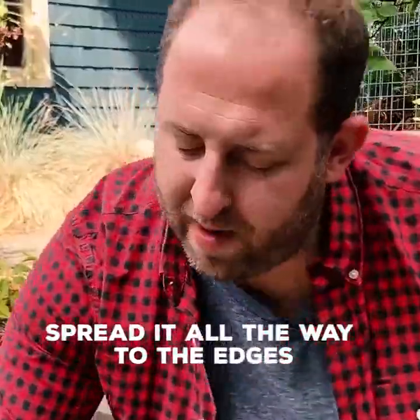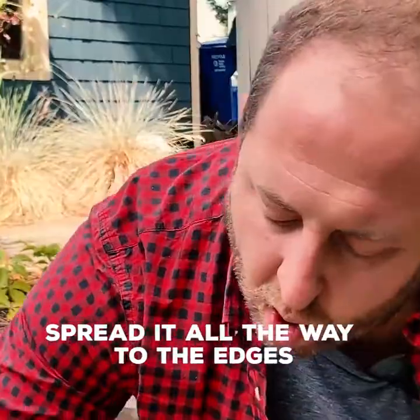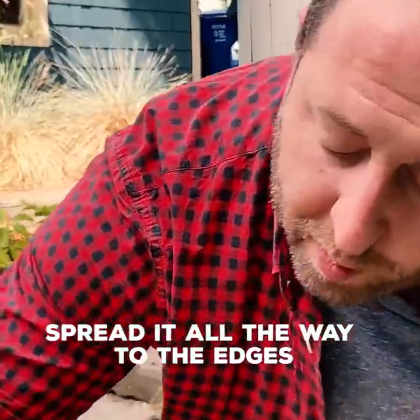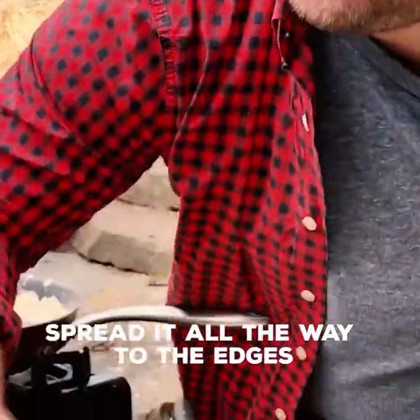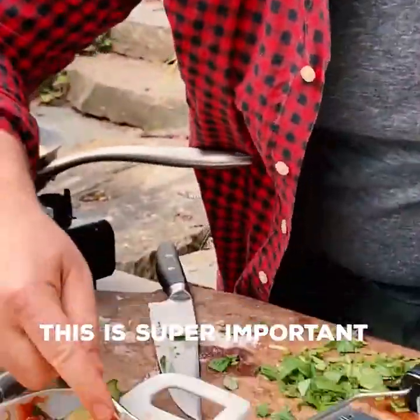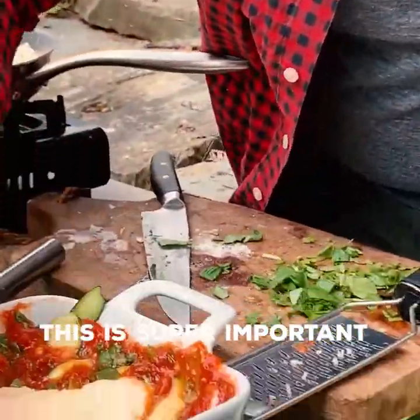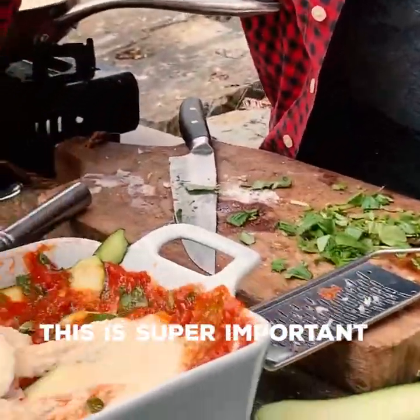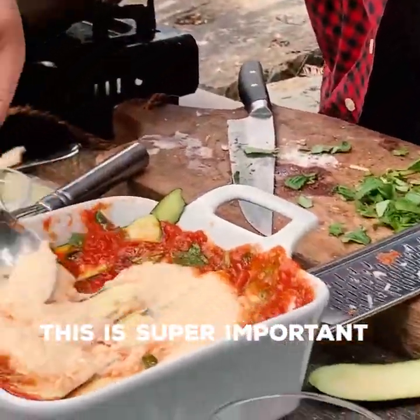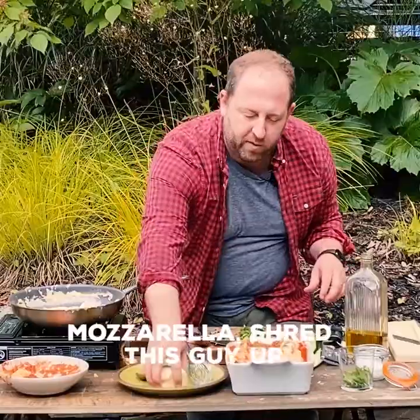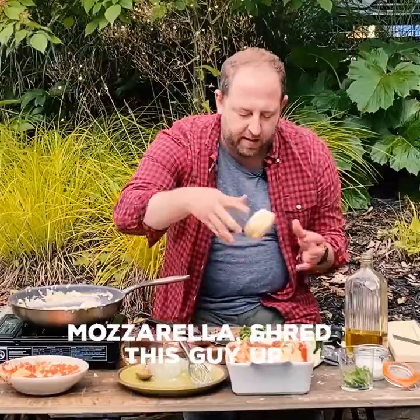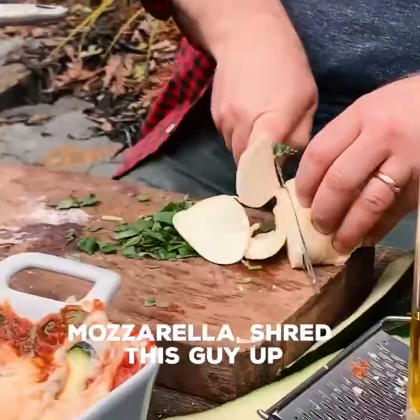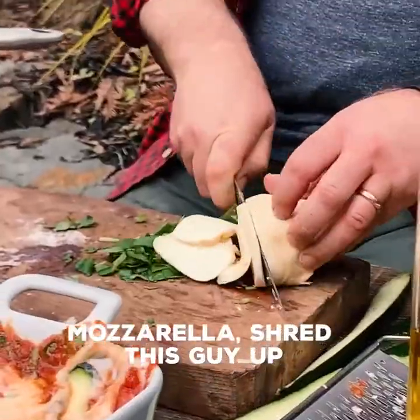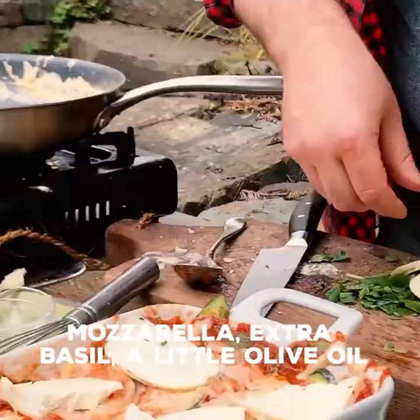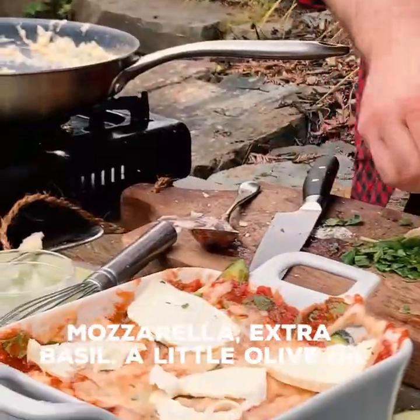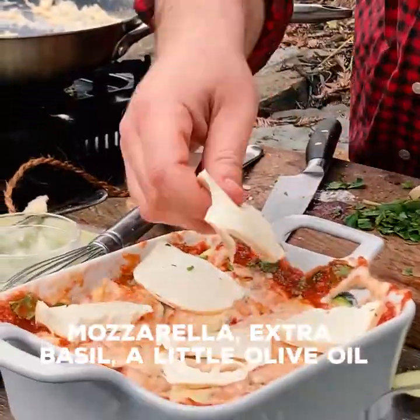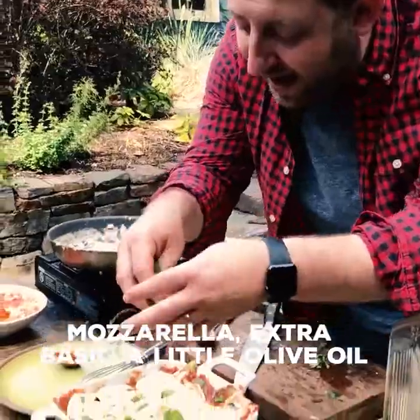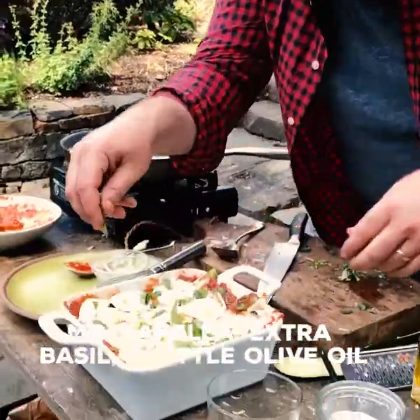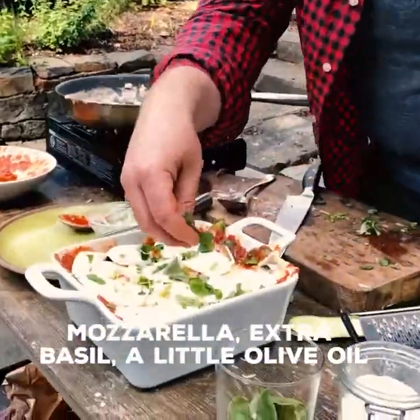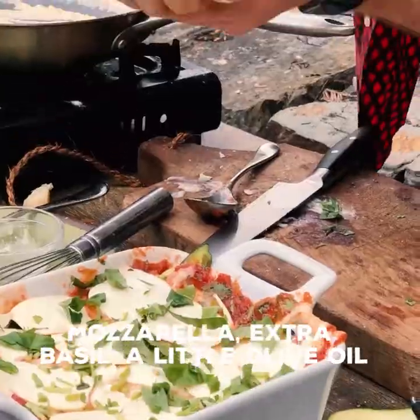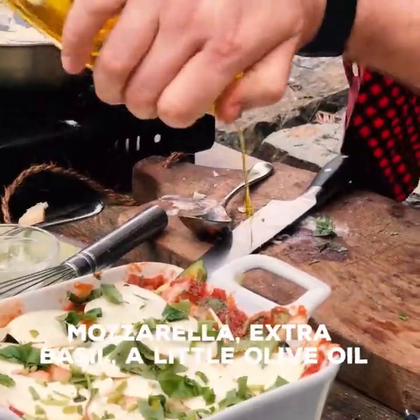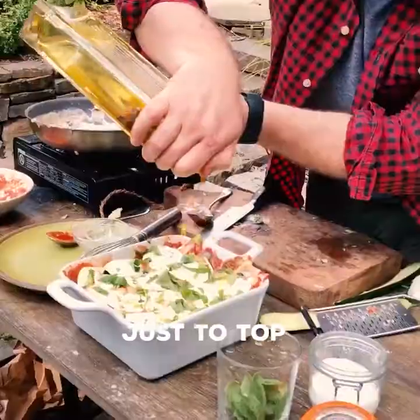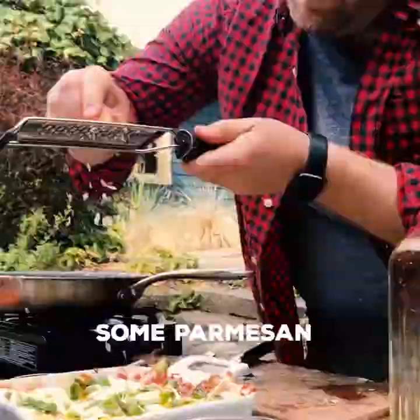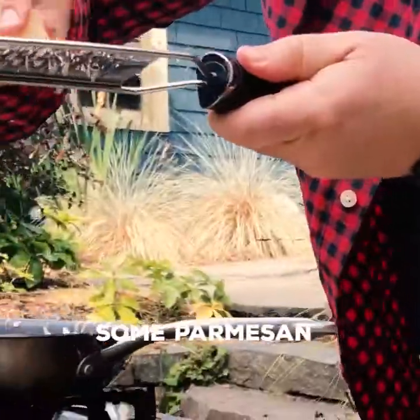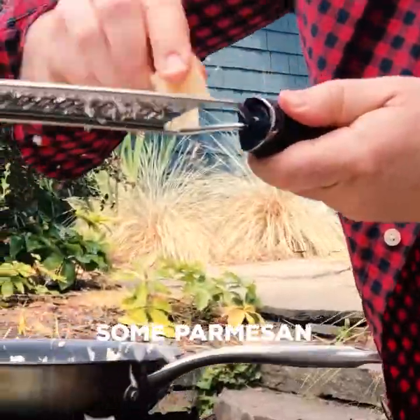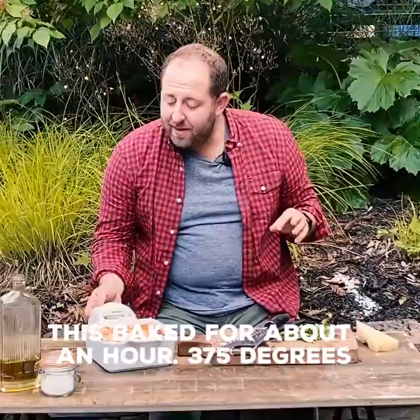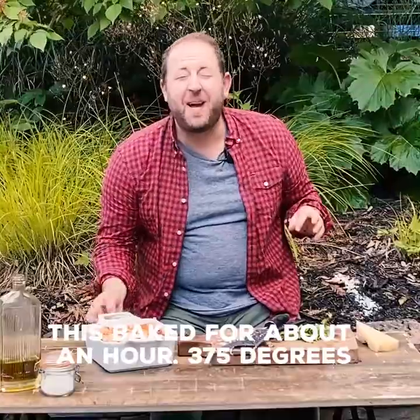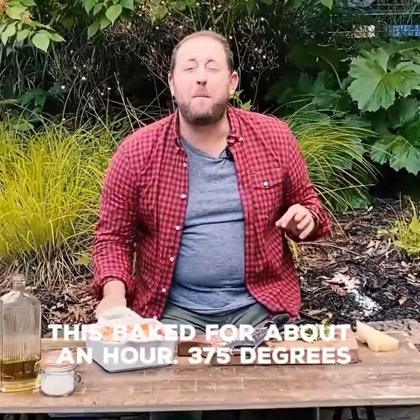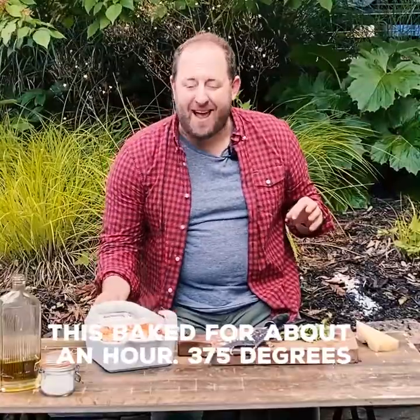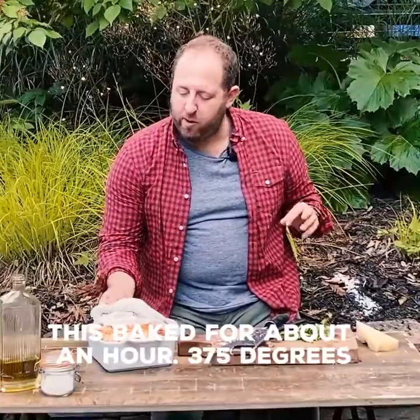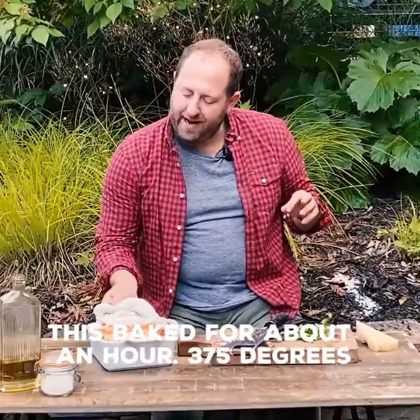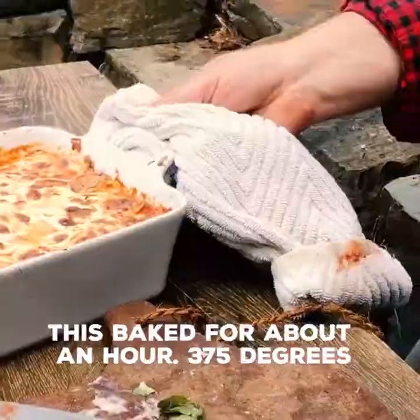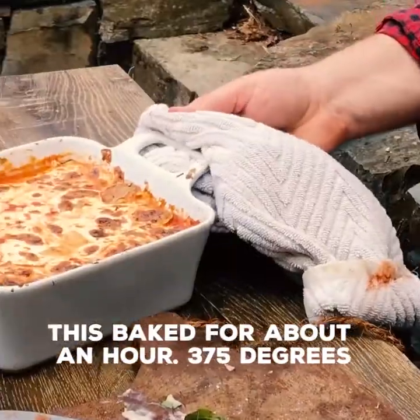Spread it all the way to the edges — this is super important. Mozzarella — shred this guy. Mozzarella. Extra basil. A little olive oil just to top. Some parmesan. This baked for about an hour at 375 degrees.